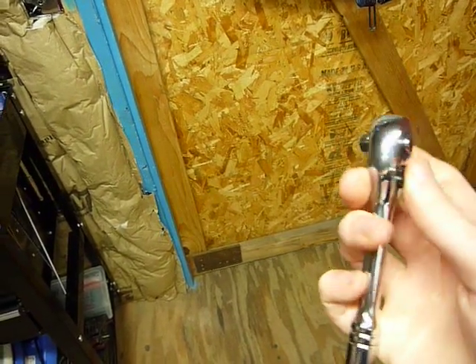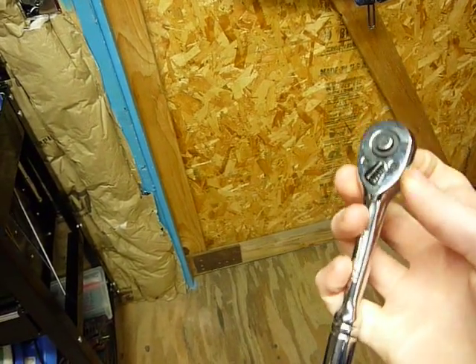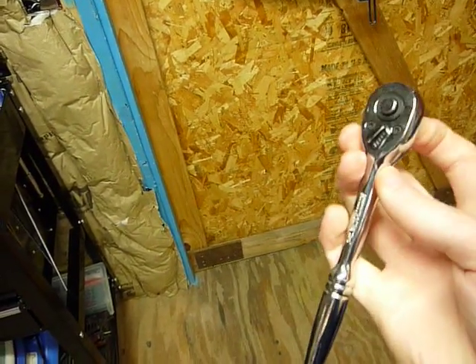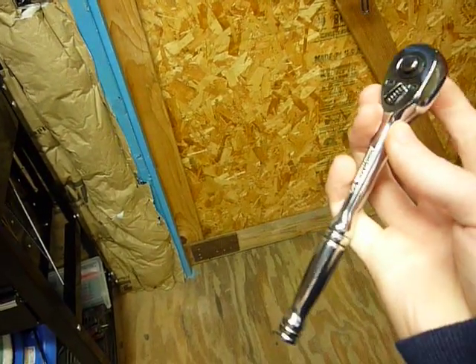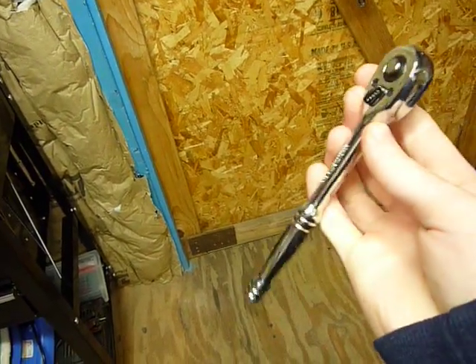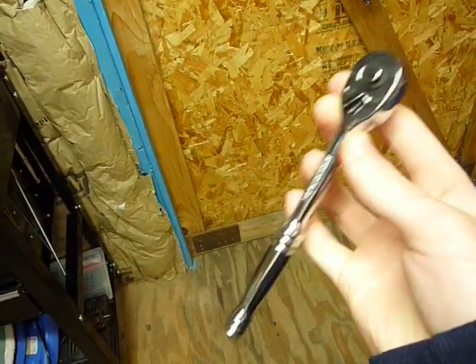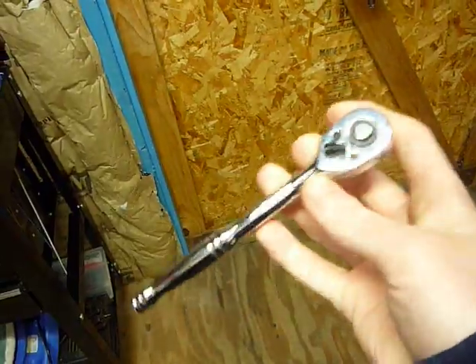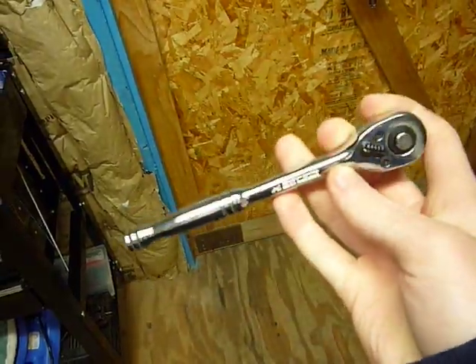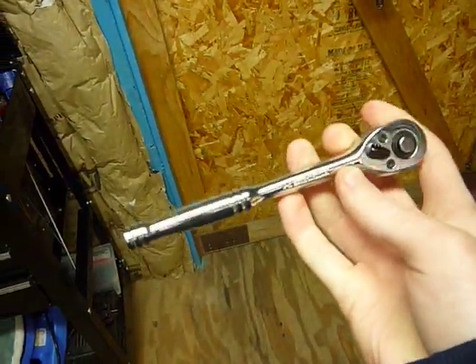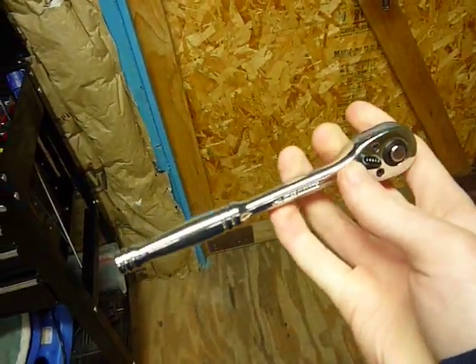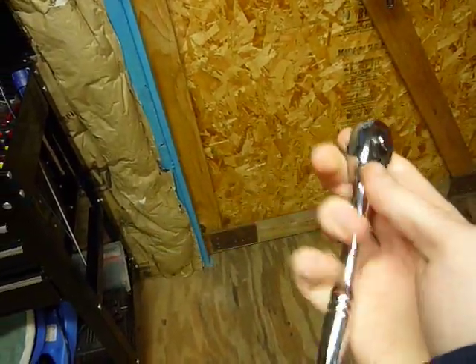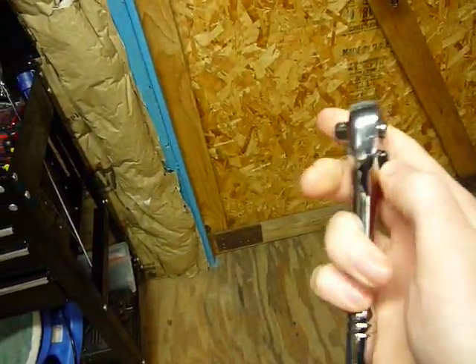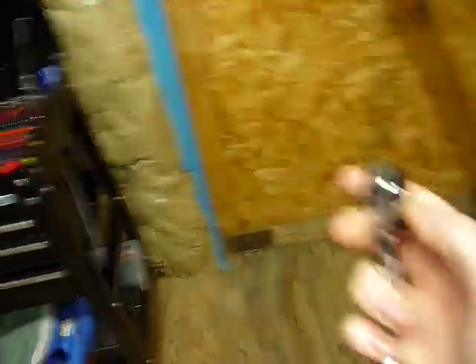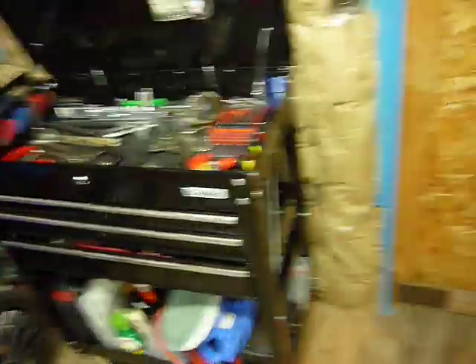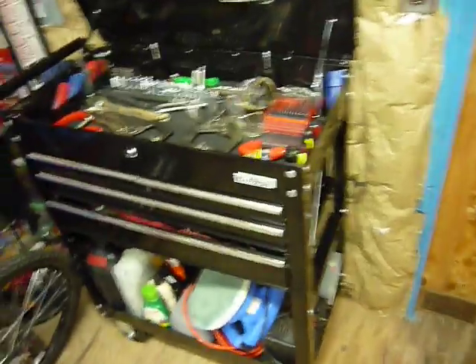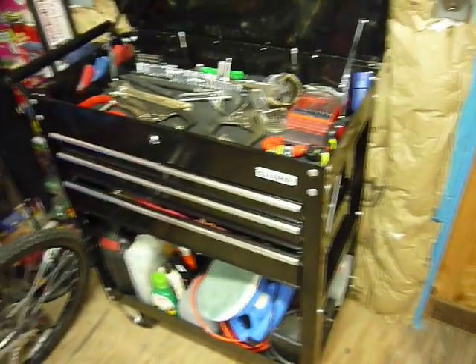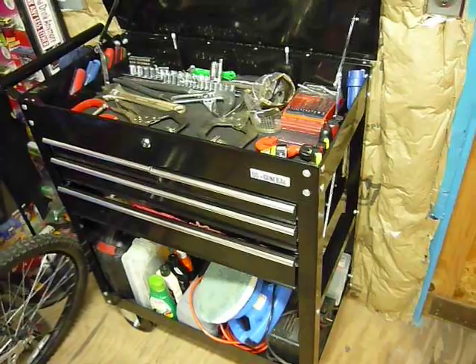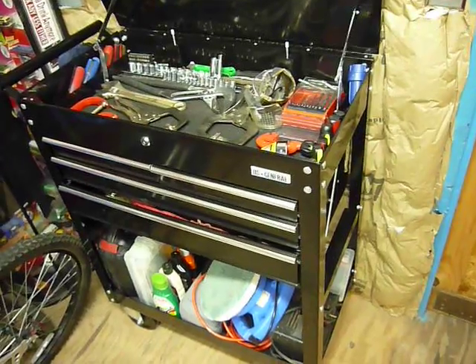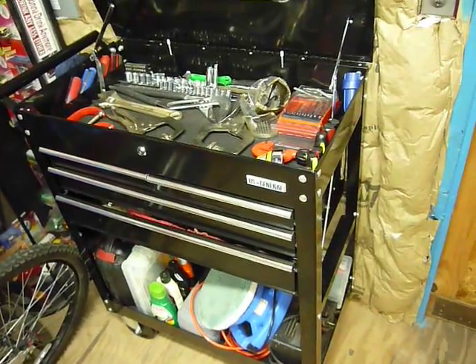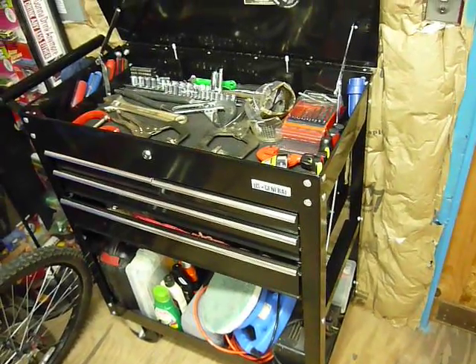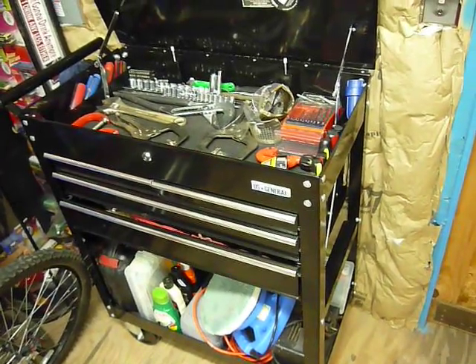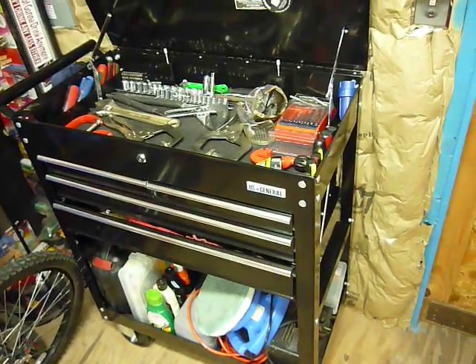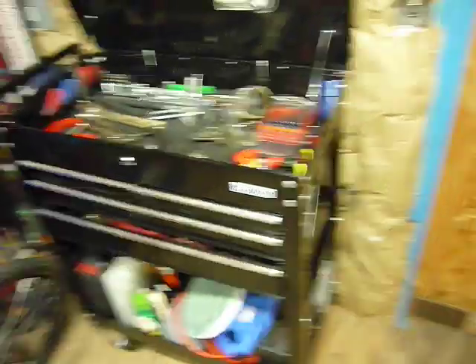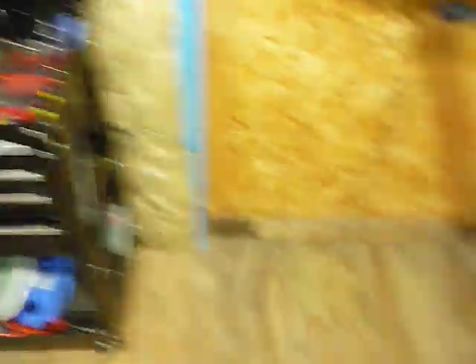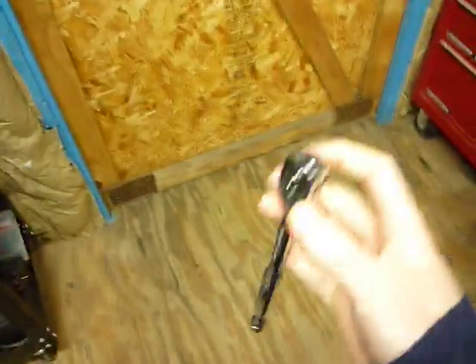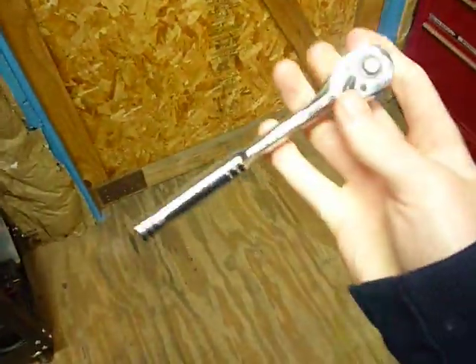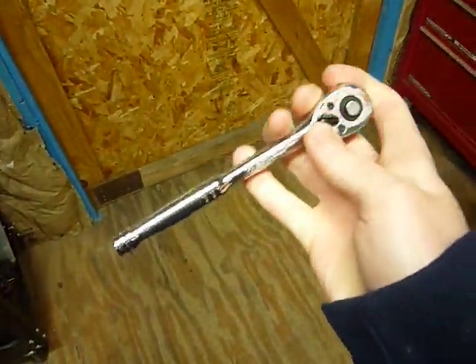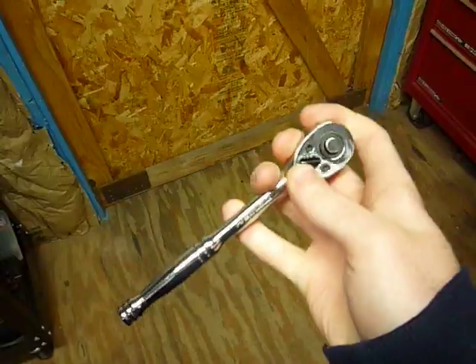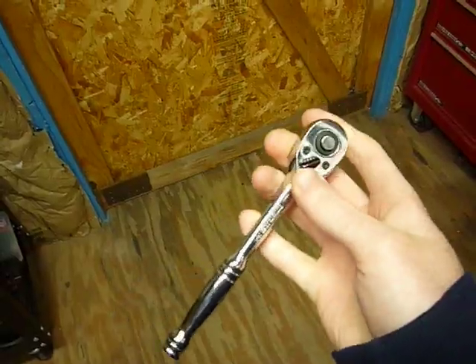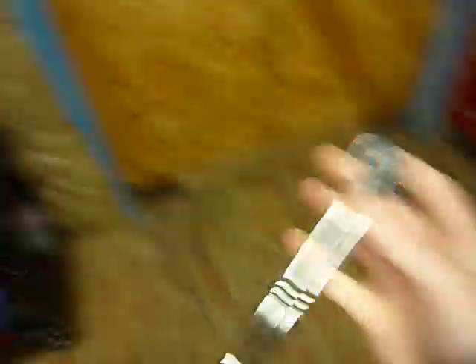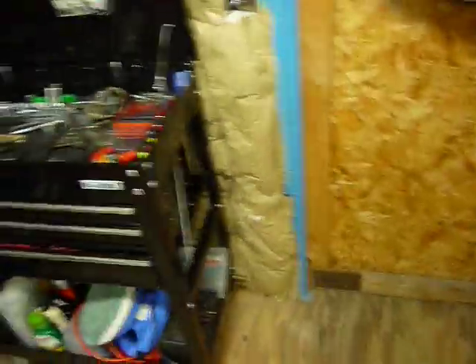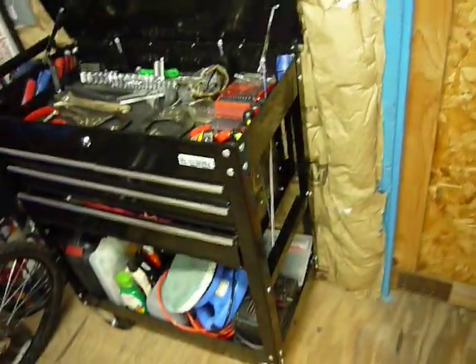It is up there with just about anything on the market. The quality is nice. I put that beast together with it — pretty good test for it. Lots and lots of bolts.